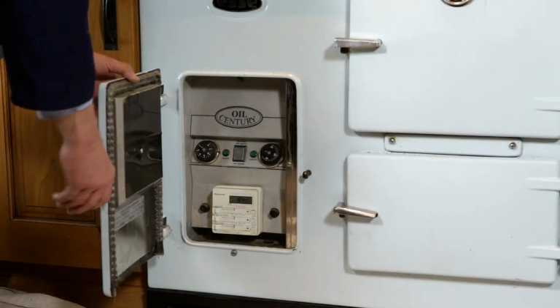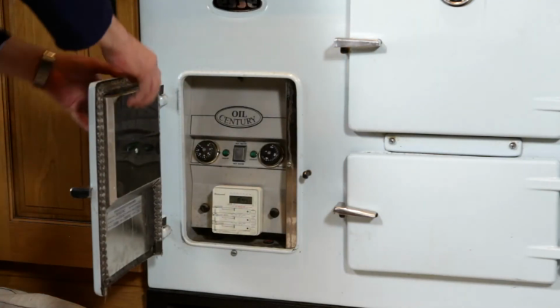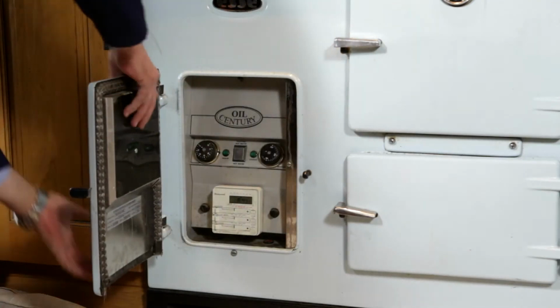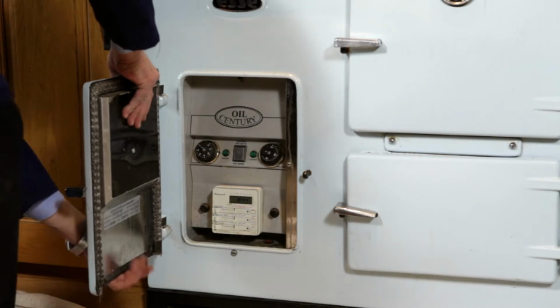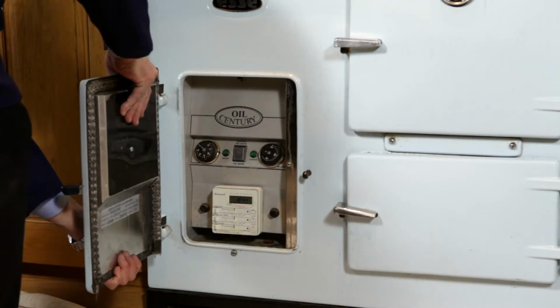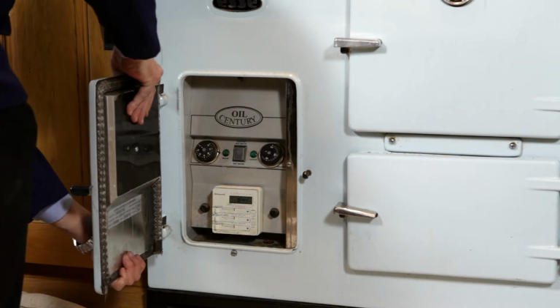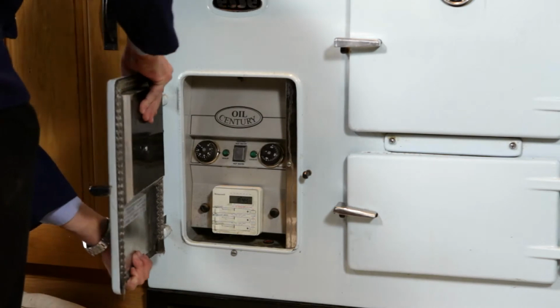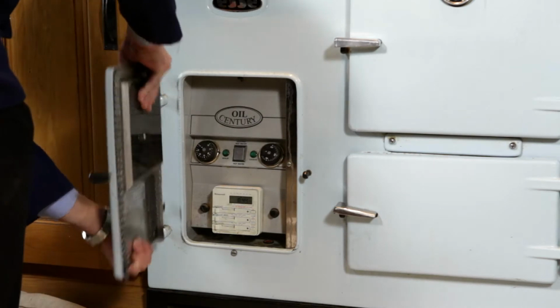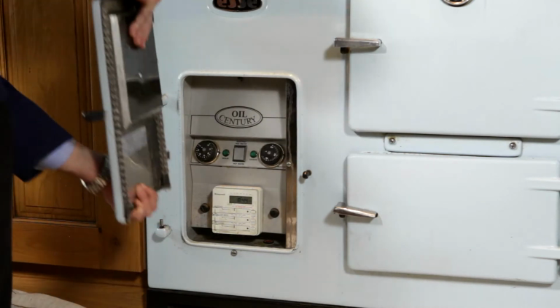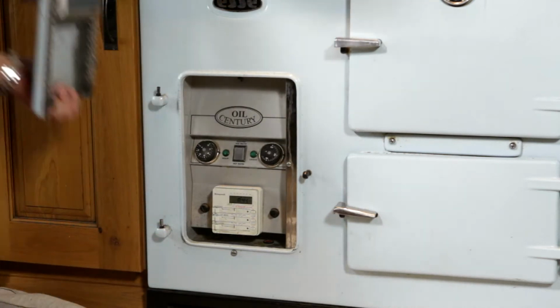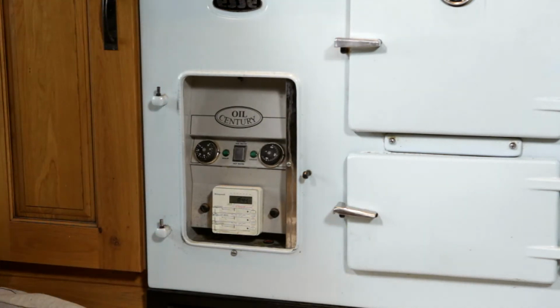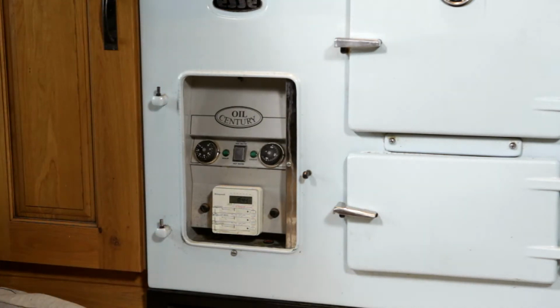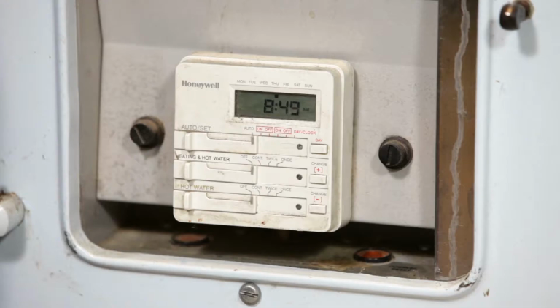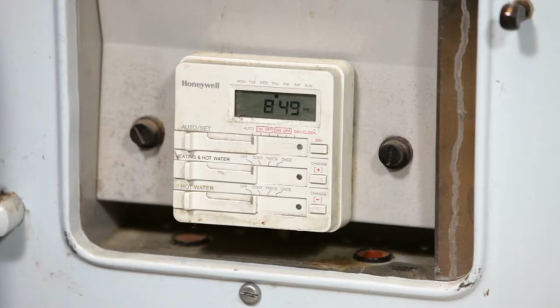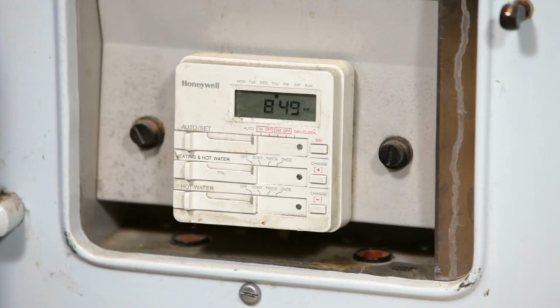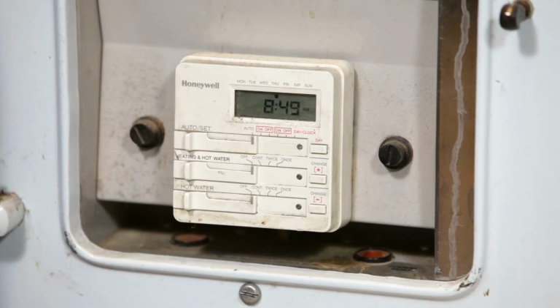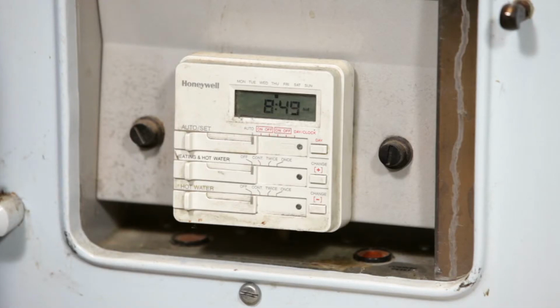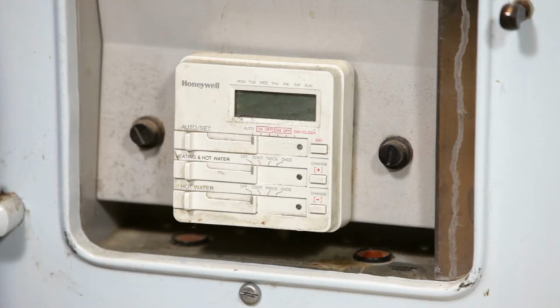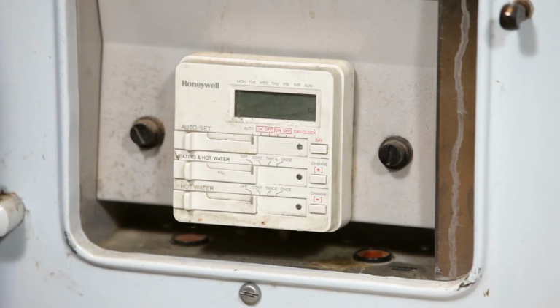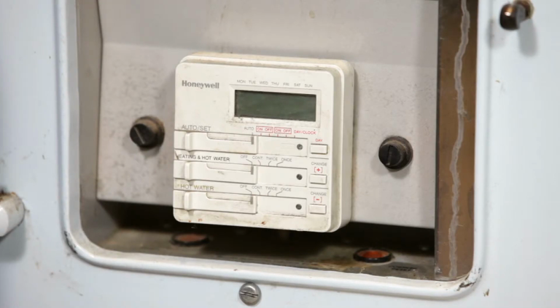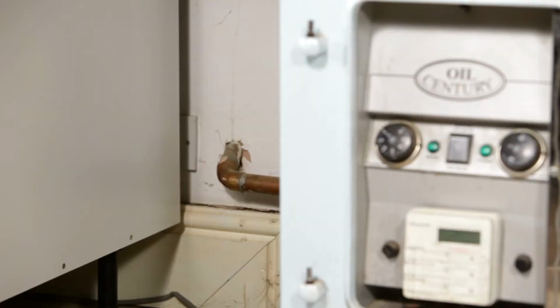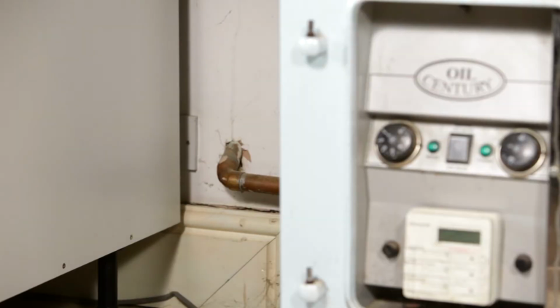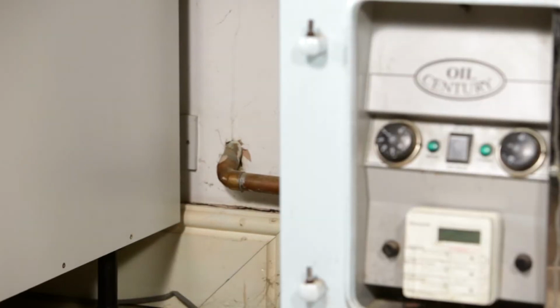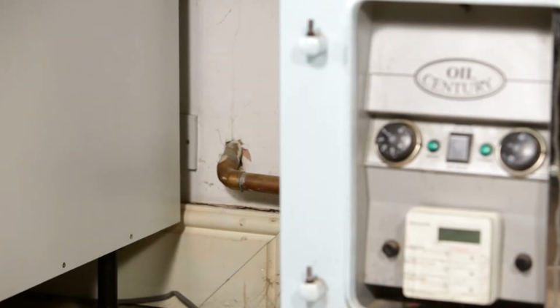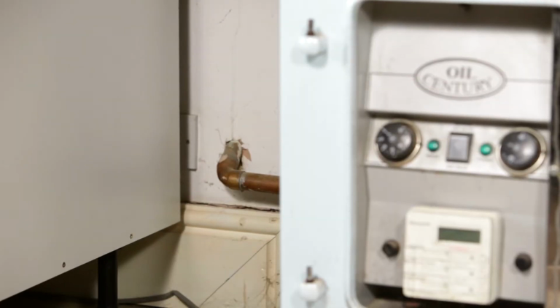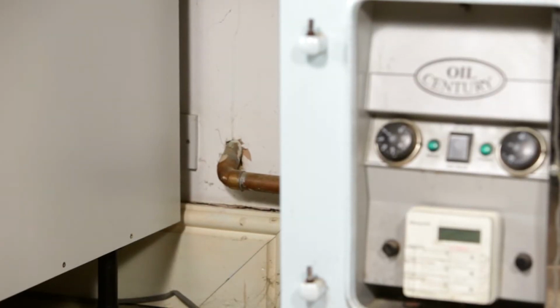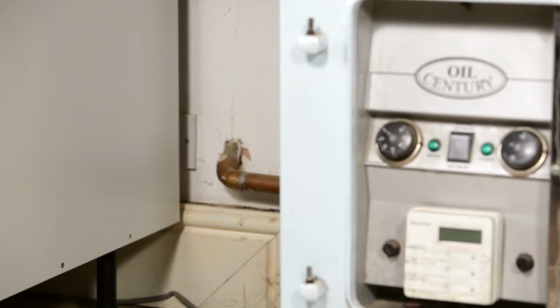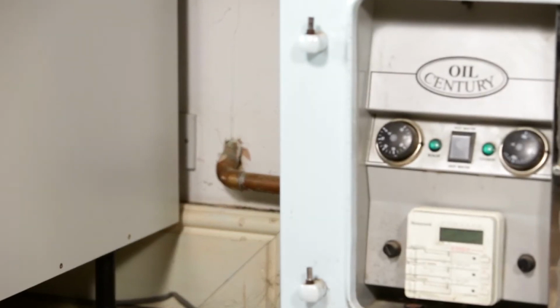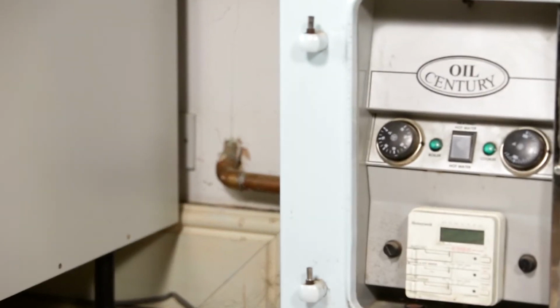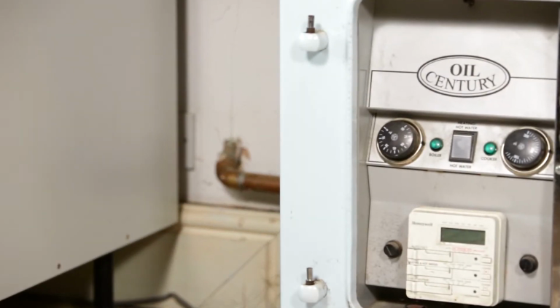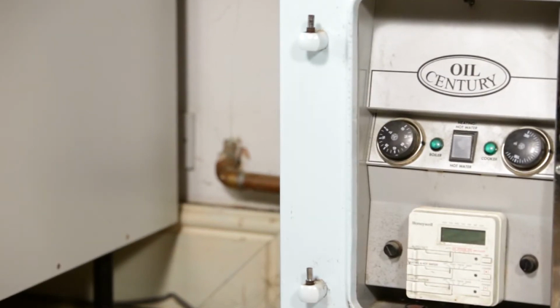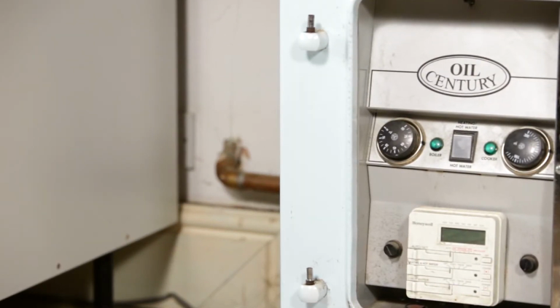Before servicing the cooker, you must first isolate the power supply to the appliance. Remove the outer cast iron door to reveal the control panel.